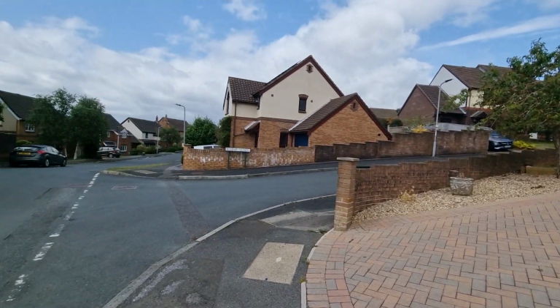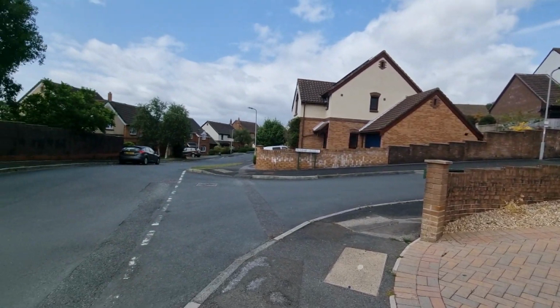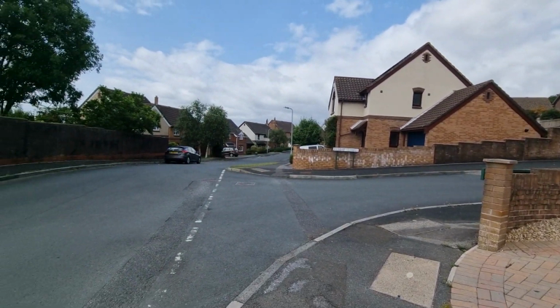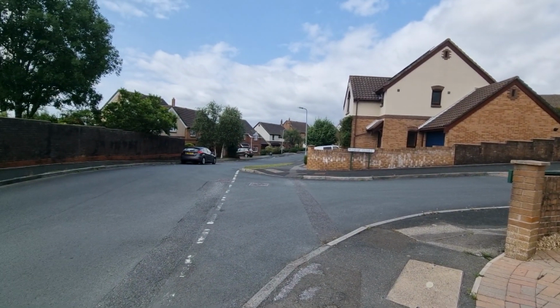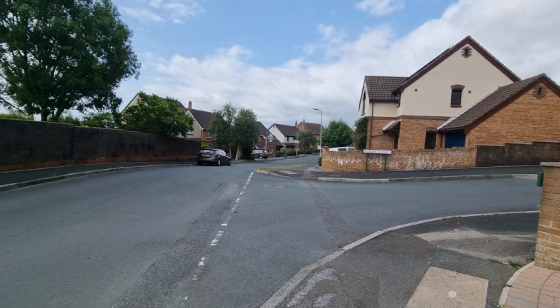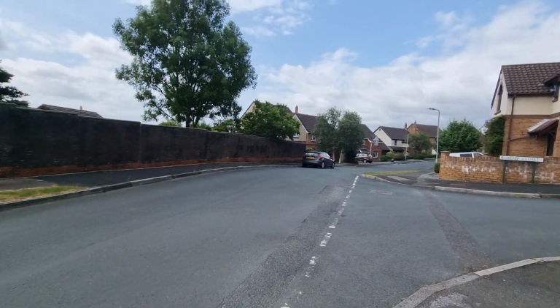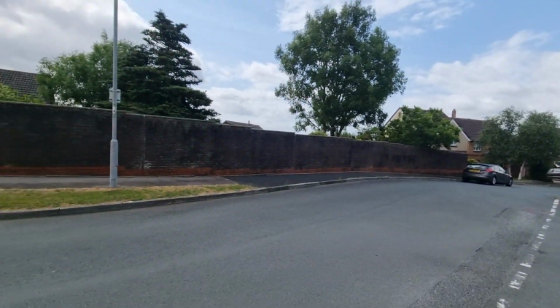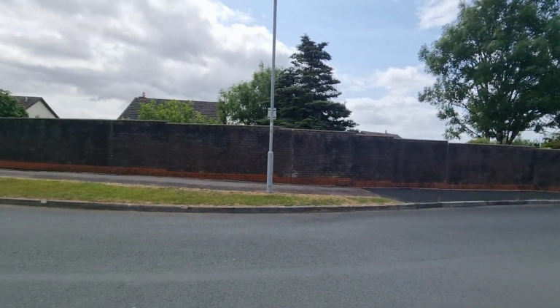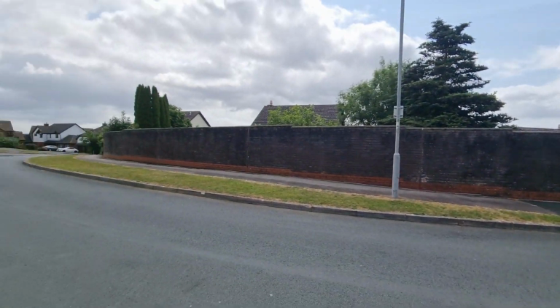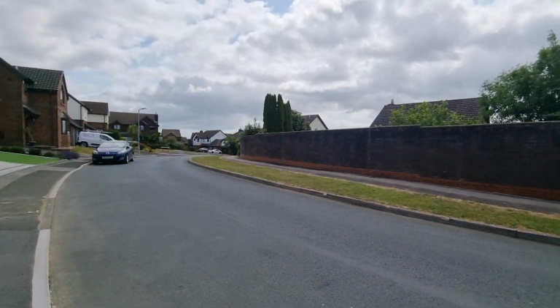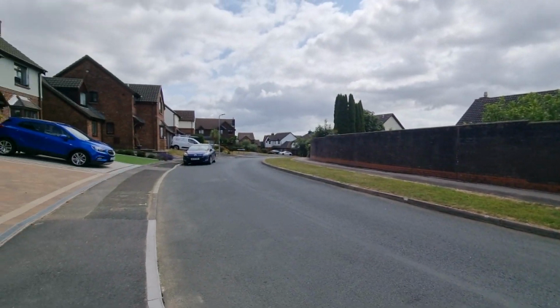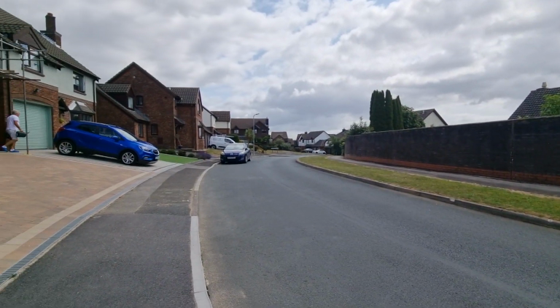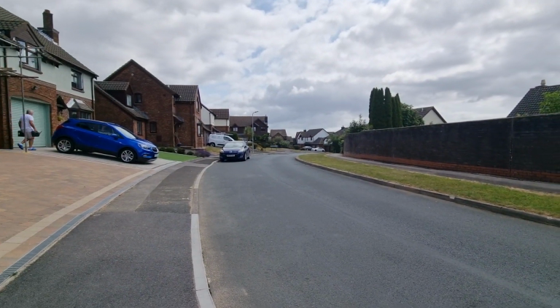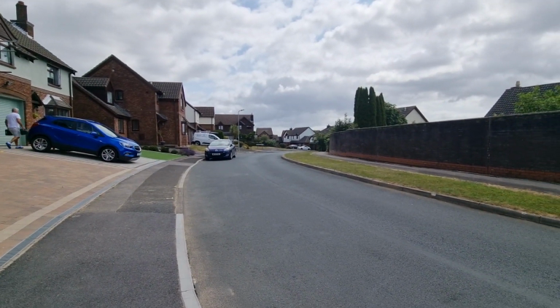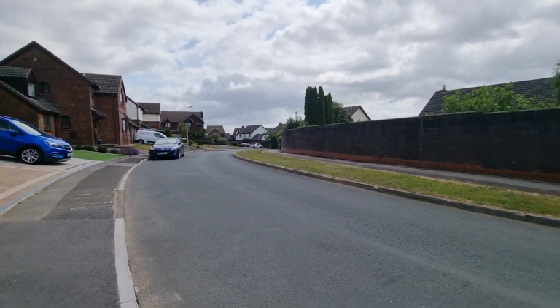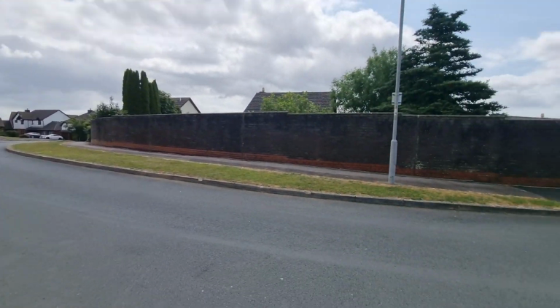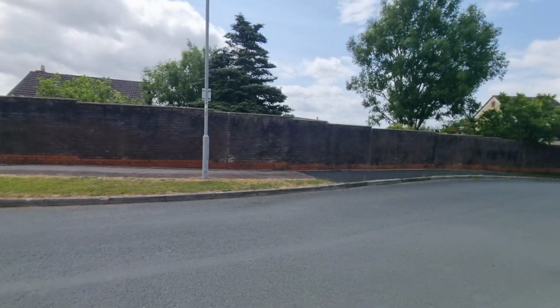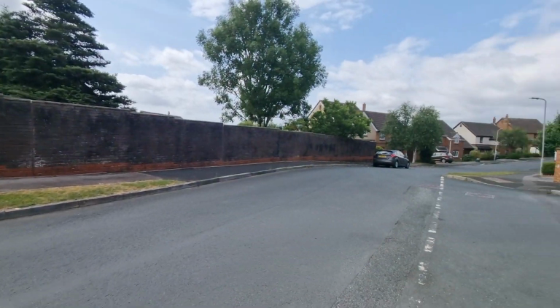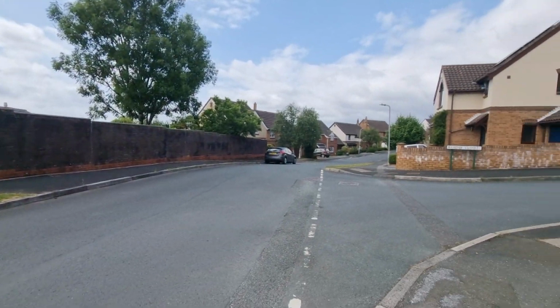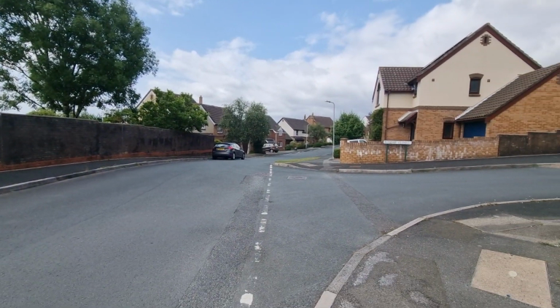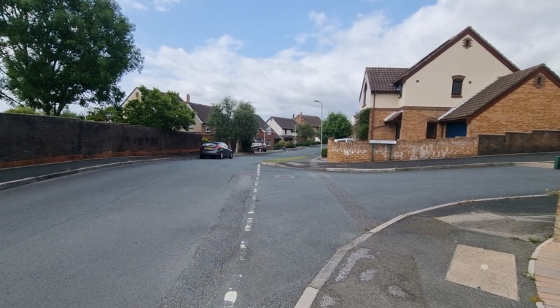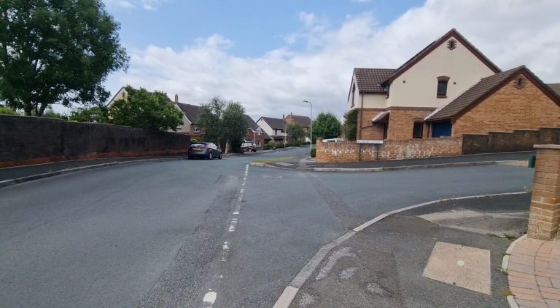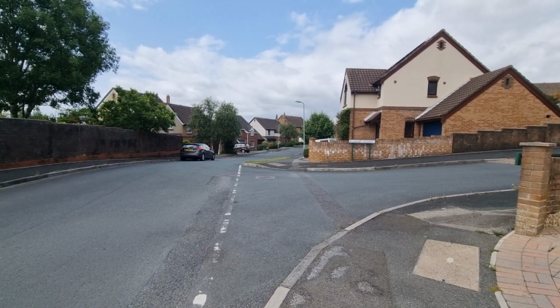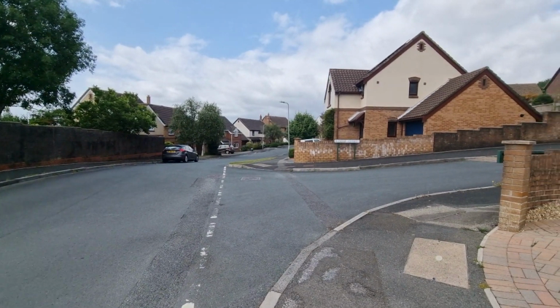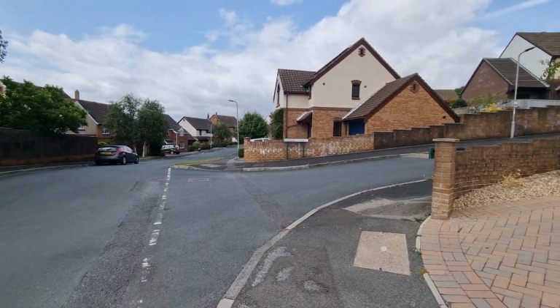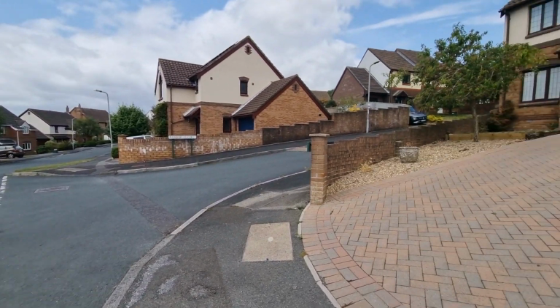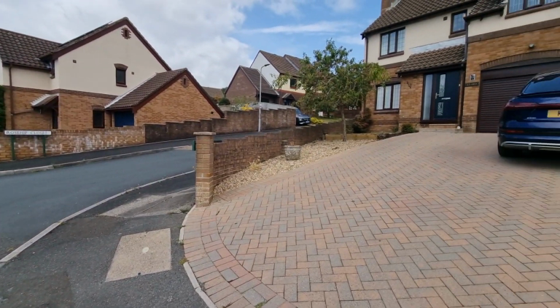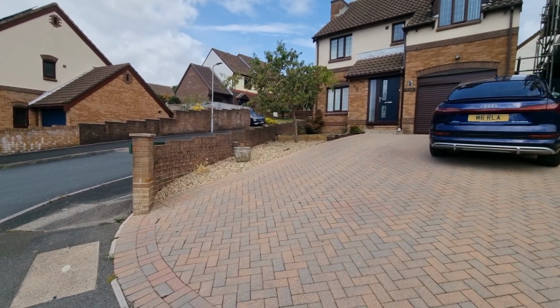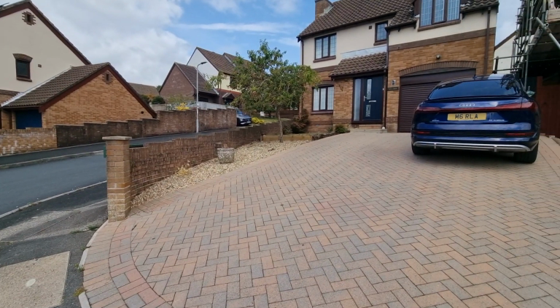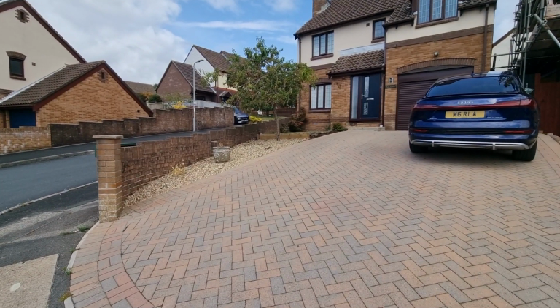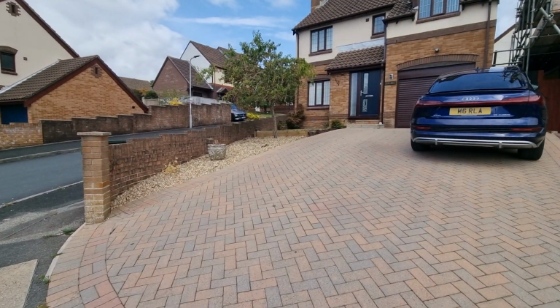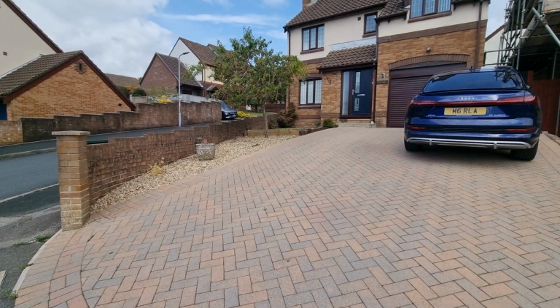Tramway Road, as you can see, is a very nice residential road with lots of lovely properties. It is, as is pretty much every road in Woolwell, a cul-de-sac, so it's nice and quiet and traffic is next to non-existent.